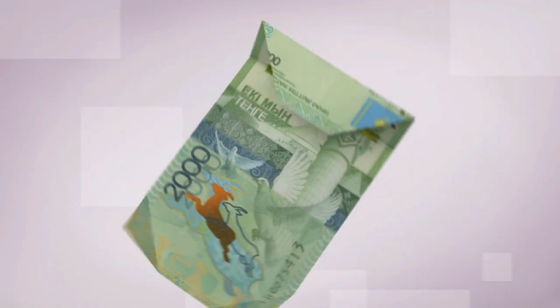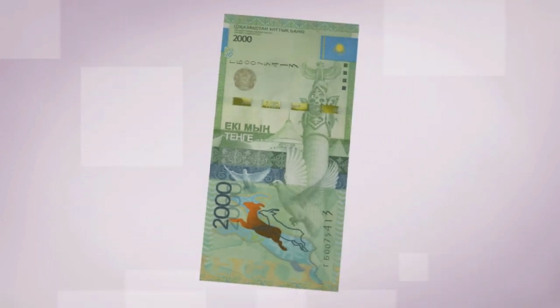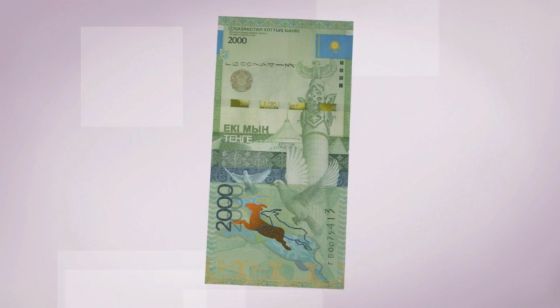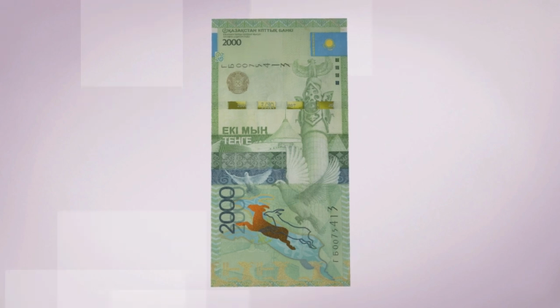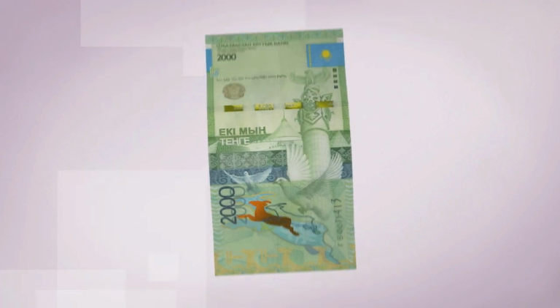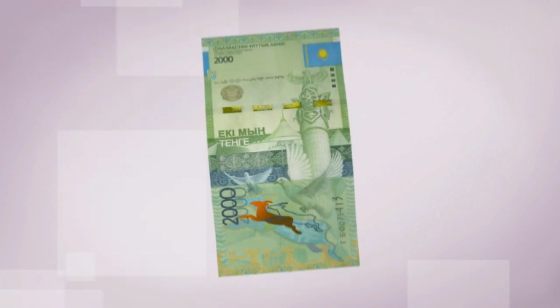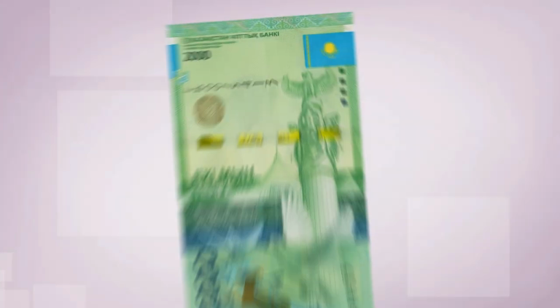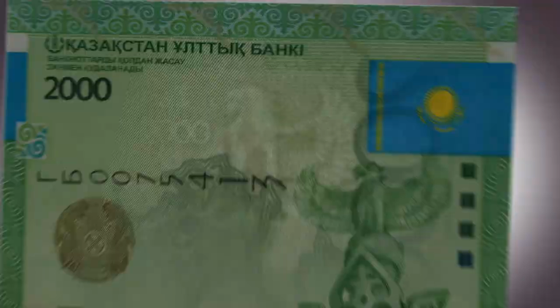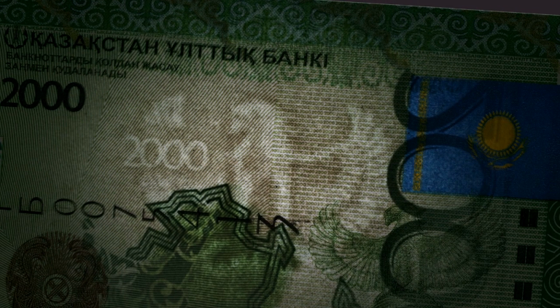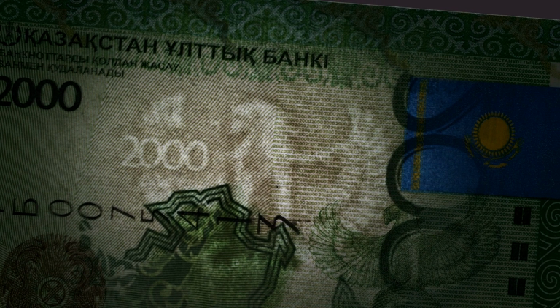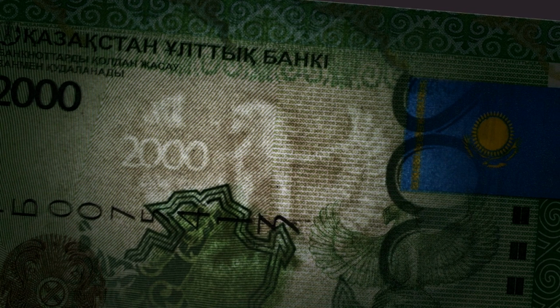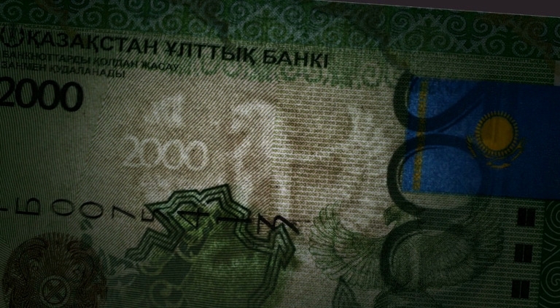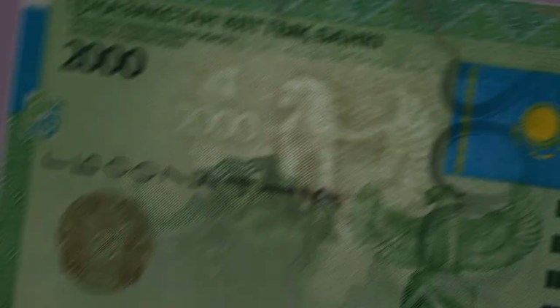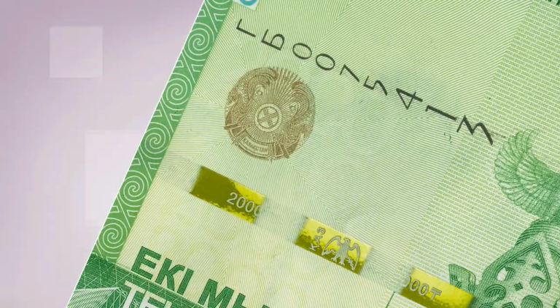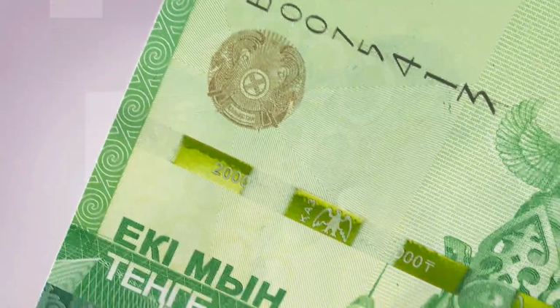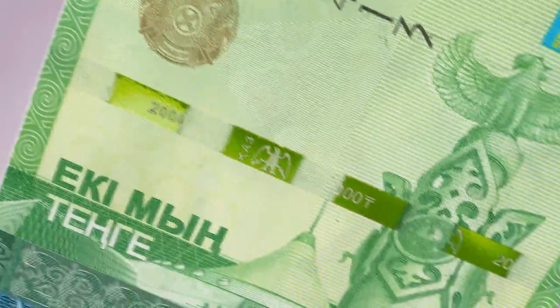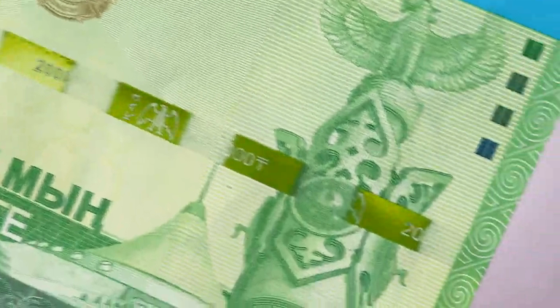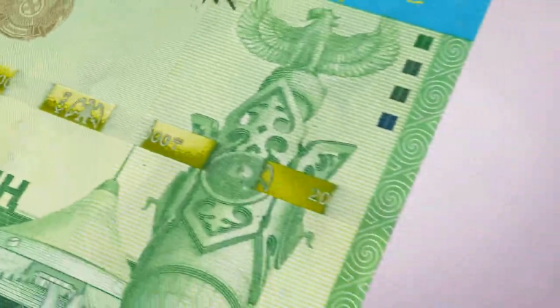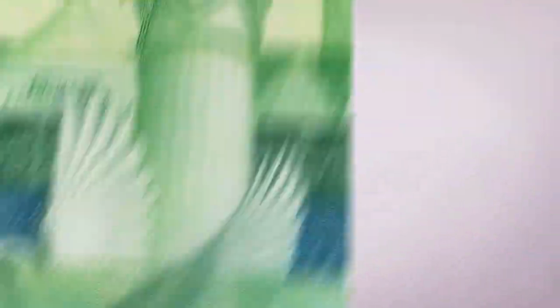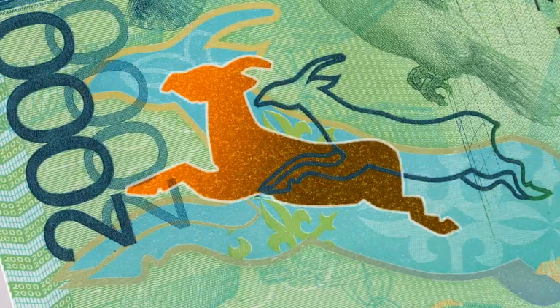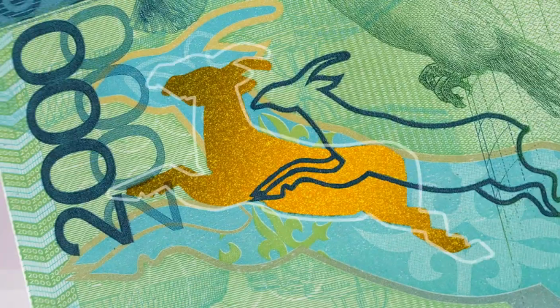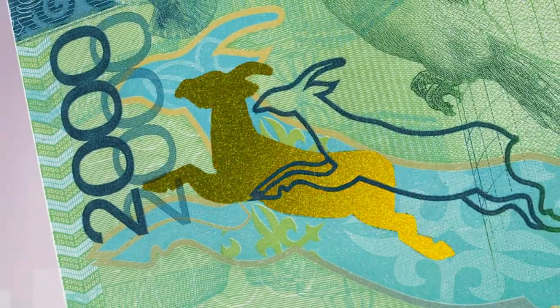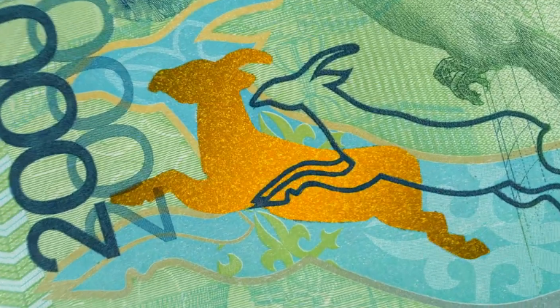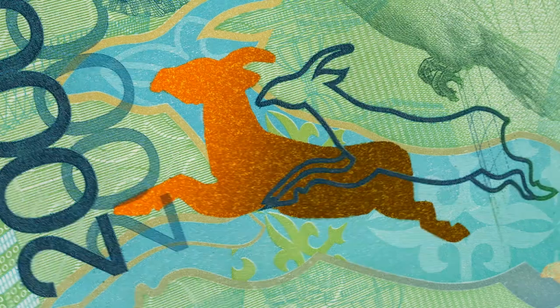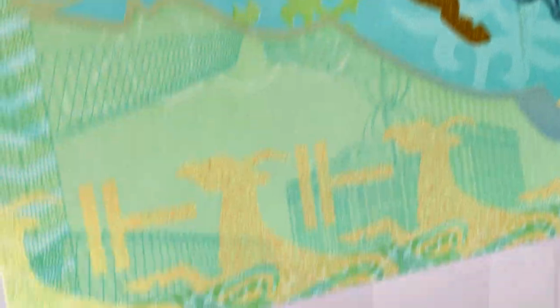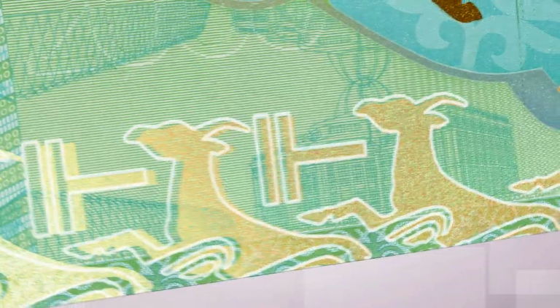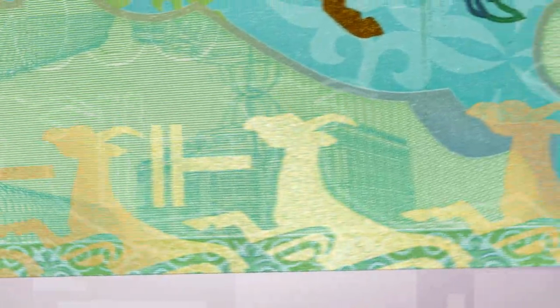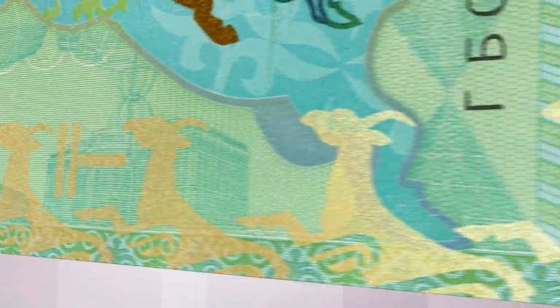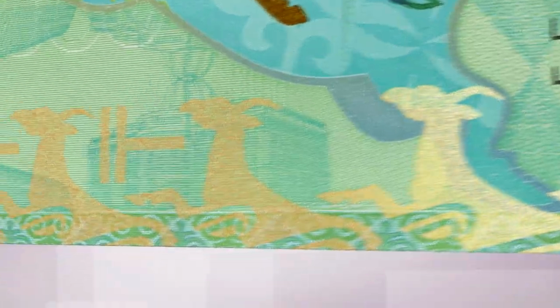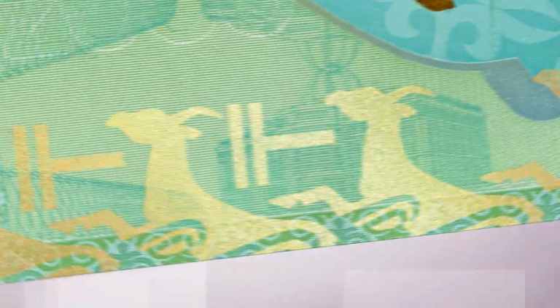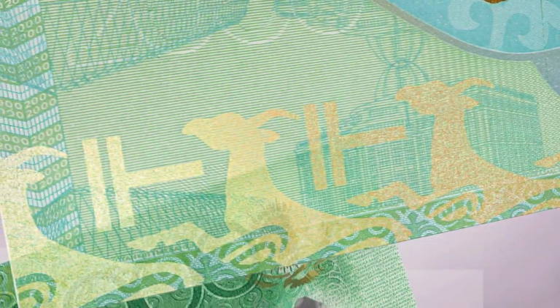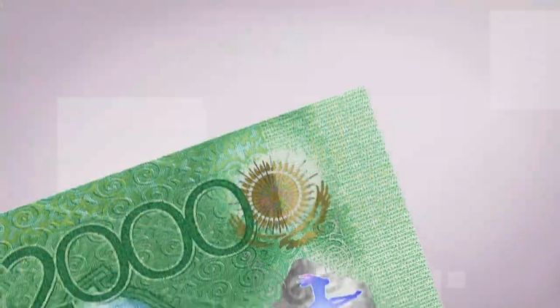Feel the paper. Look for the Samruk bird on the watermark and the diving security thread. Check the image of saiga and the hologram.